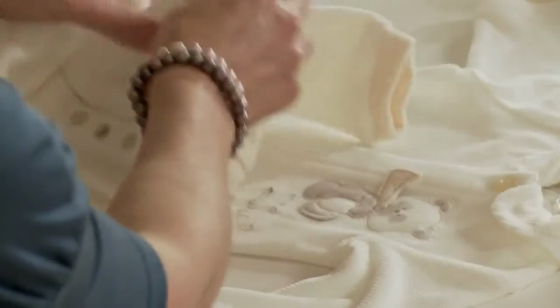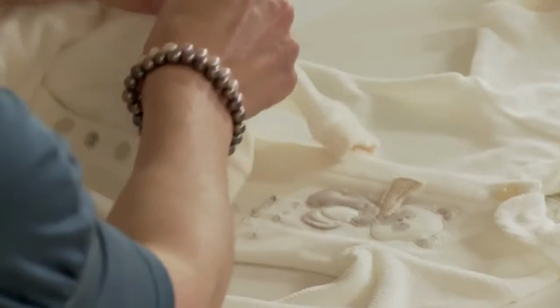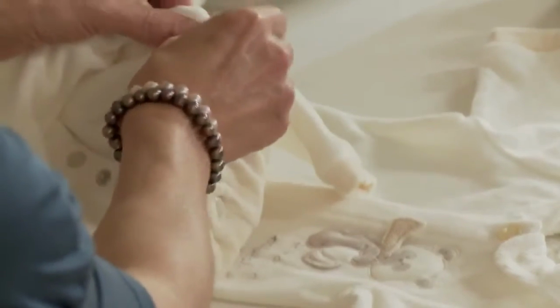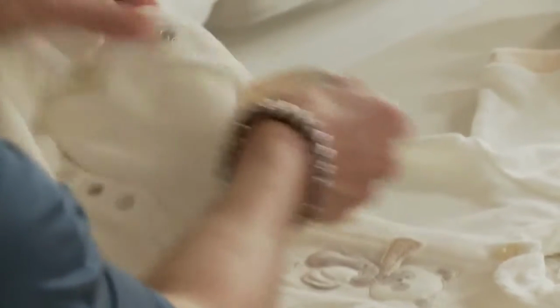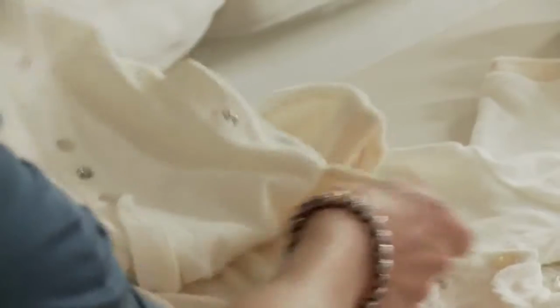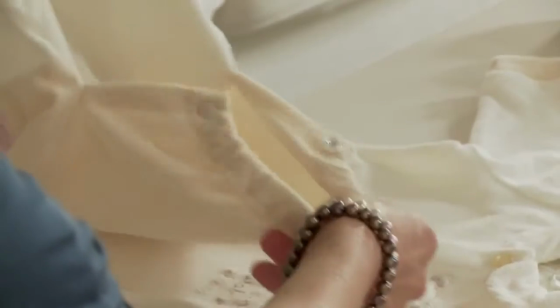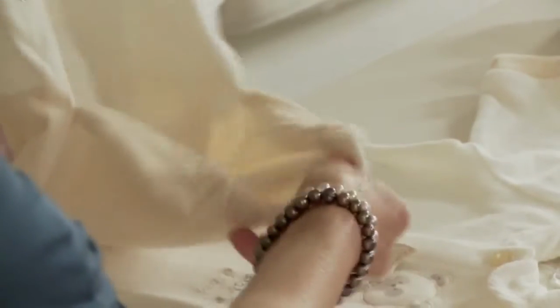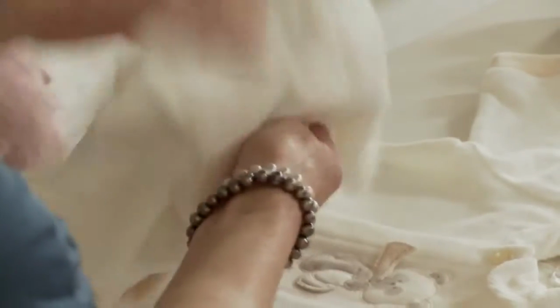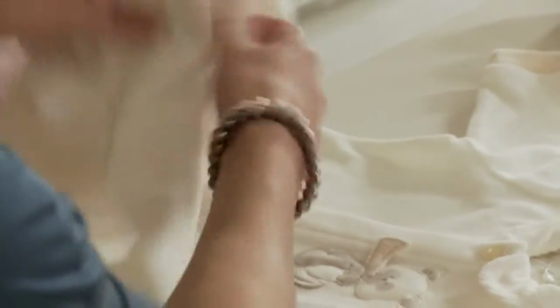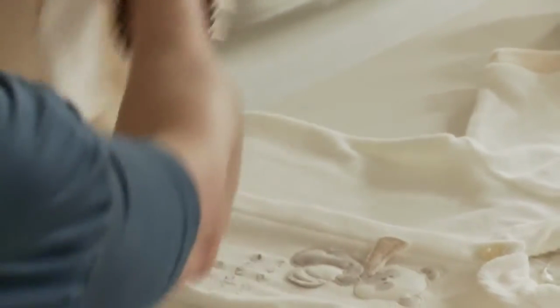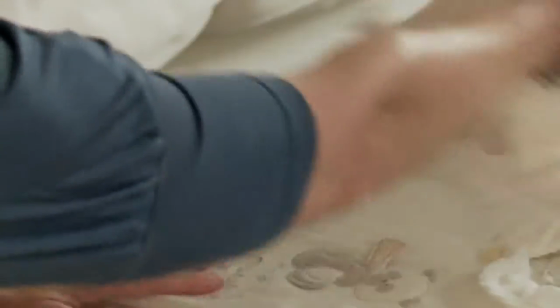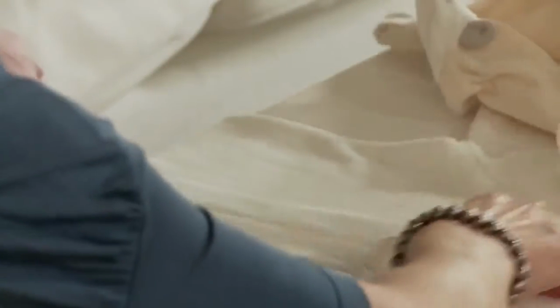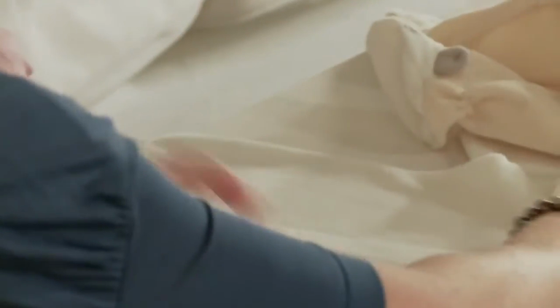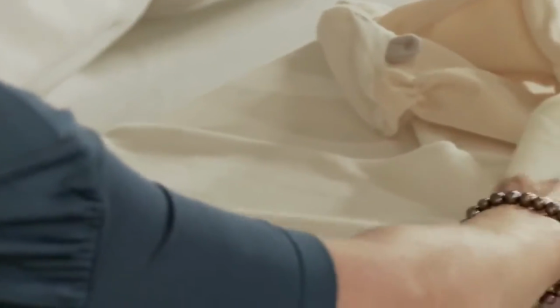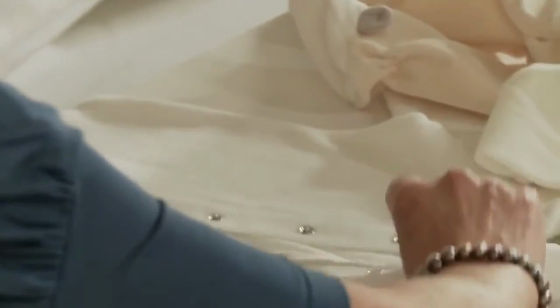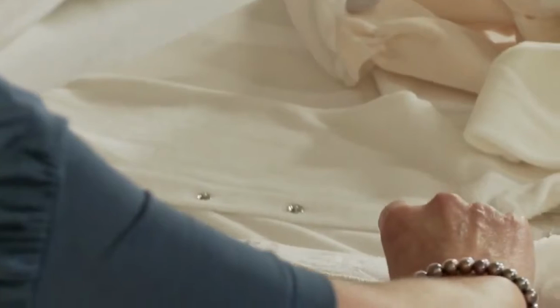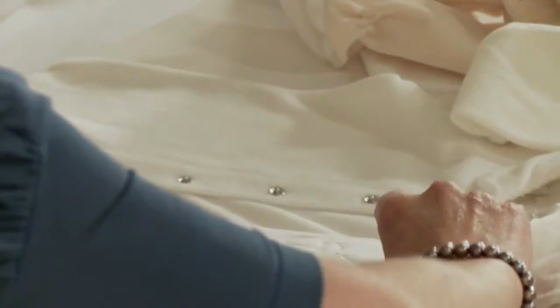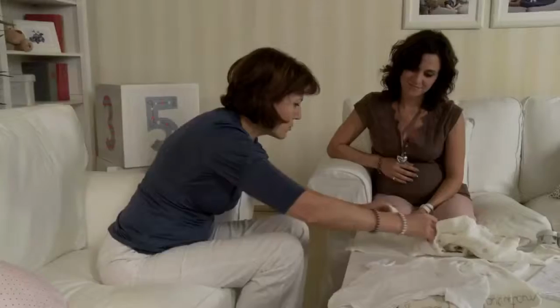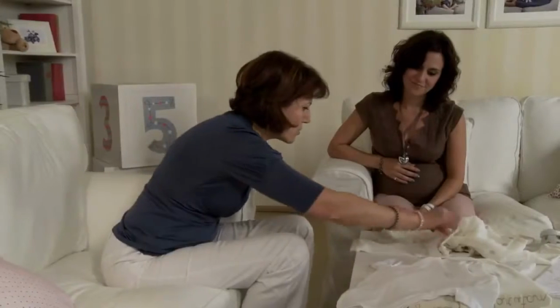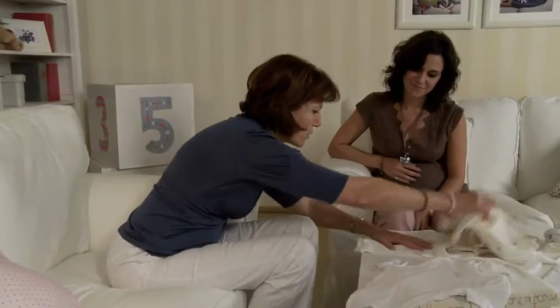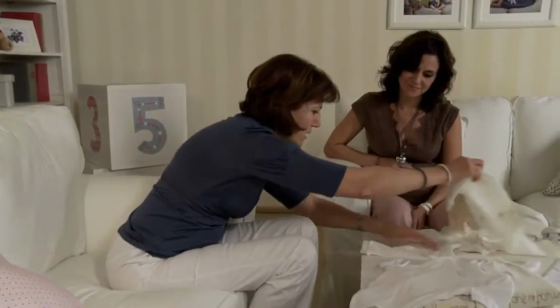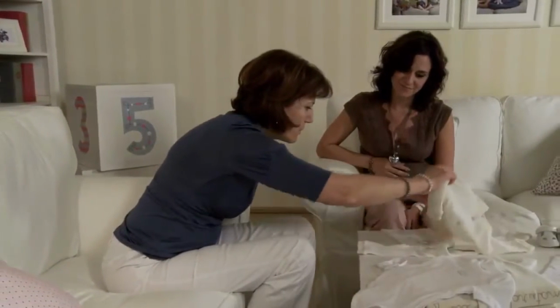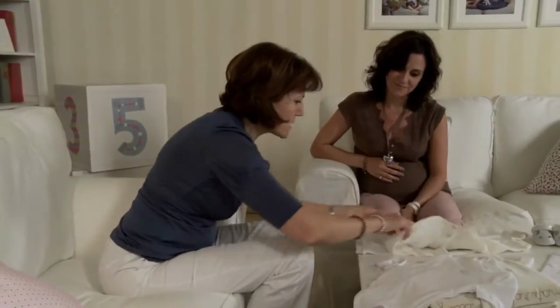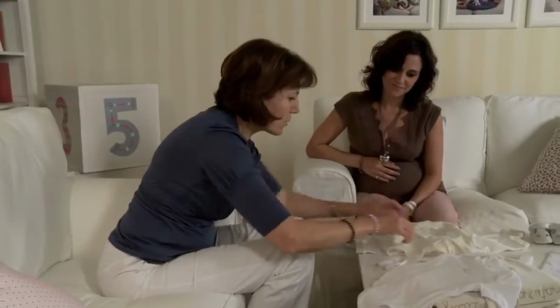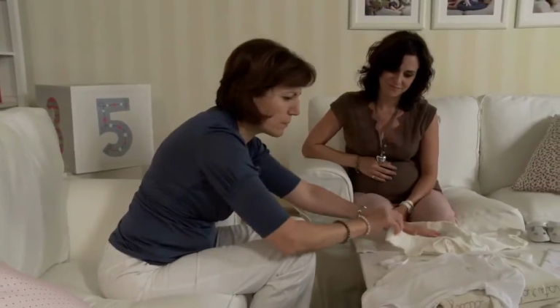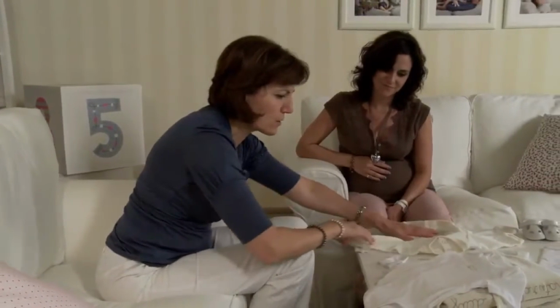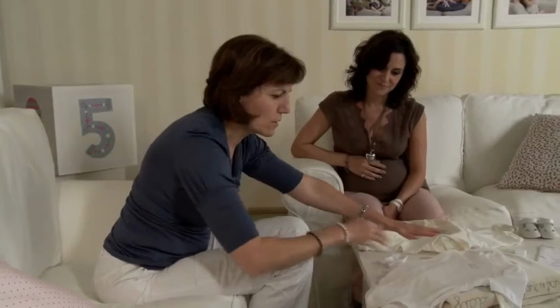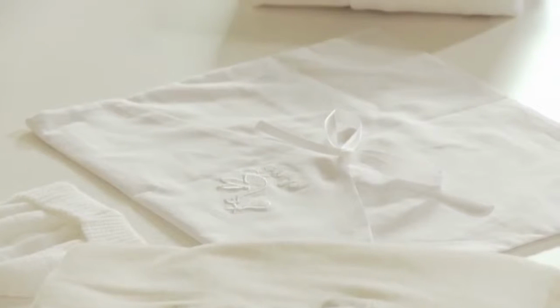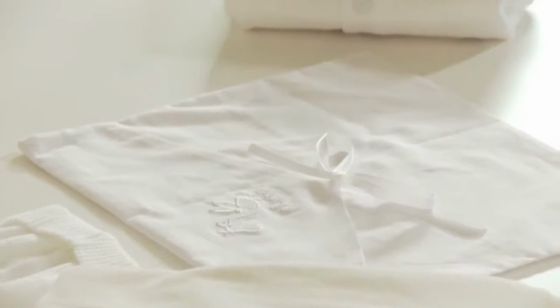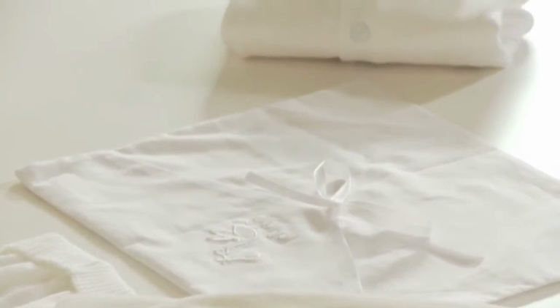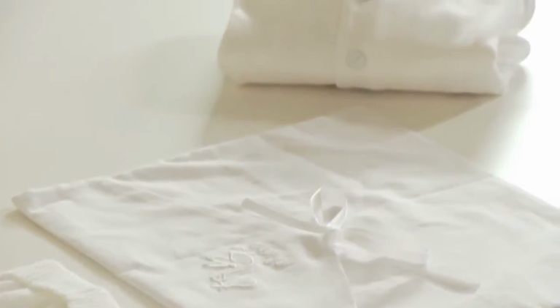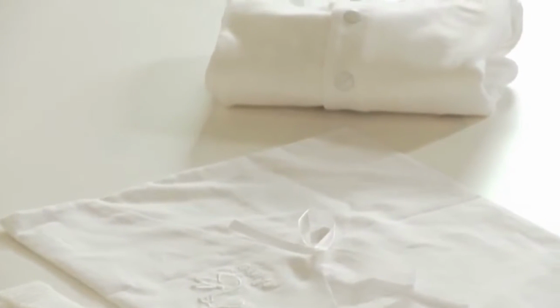They told me how the romper suits should have large and comfortable openings. This is good news because babies are constantly changing in their first months, so the clothing should be particularly practical.